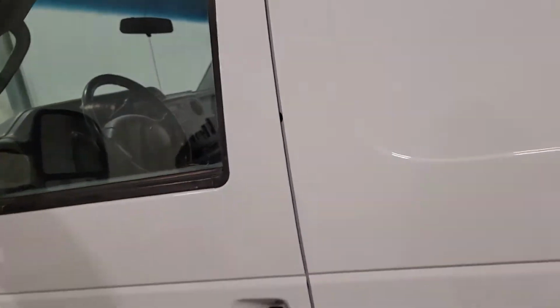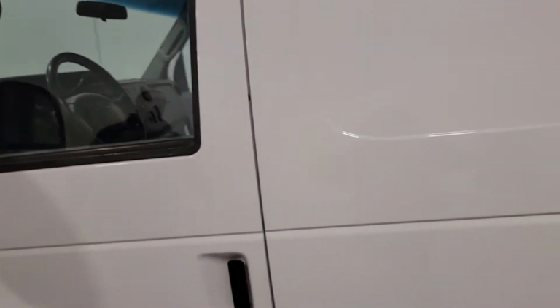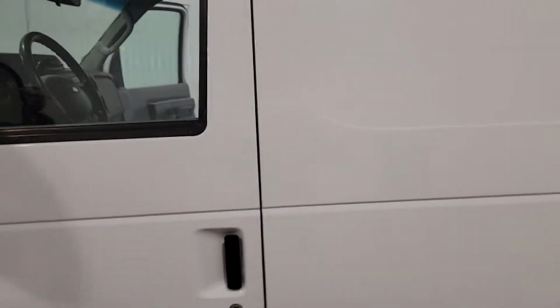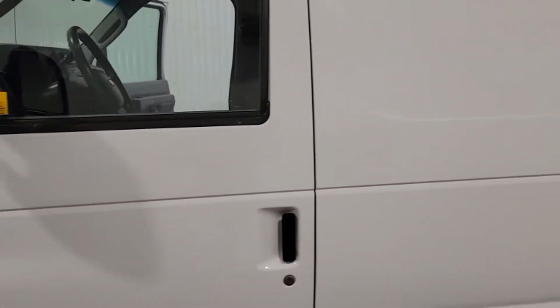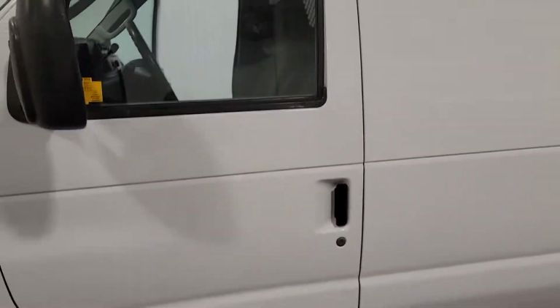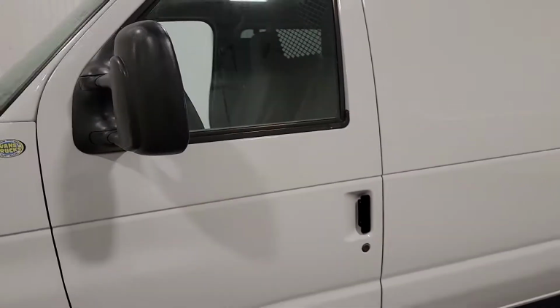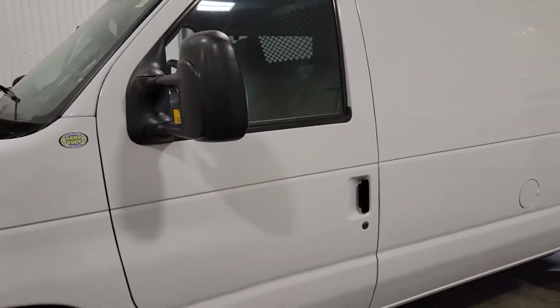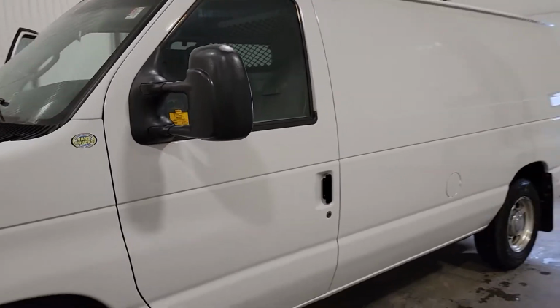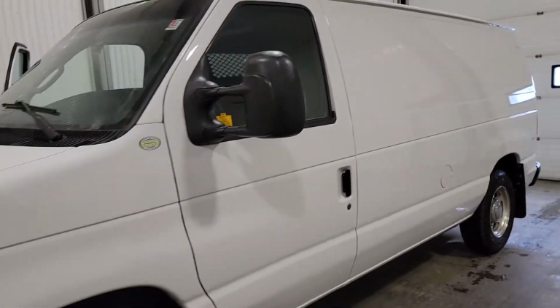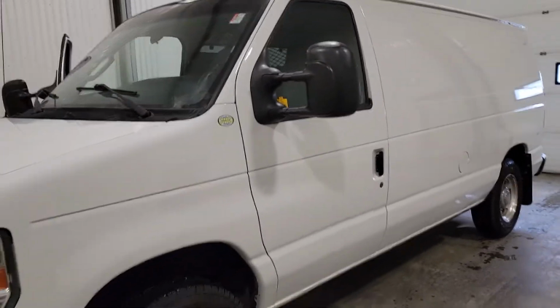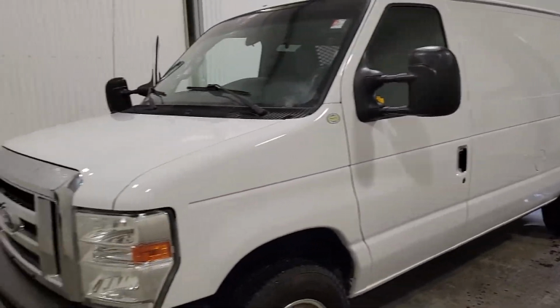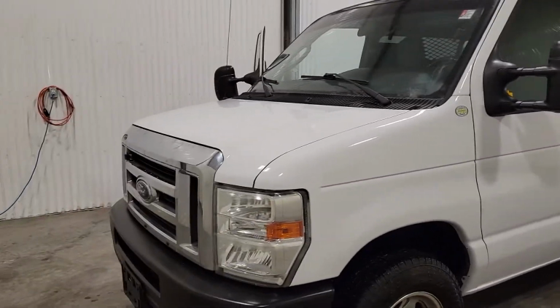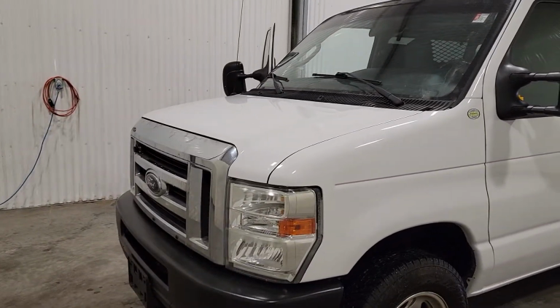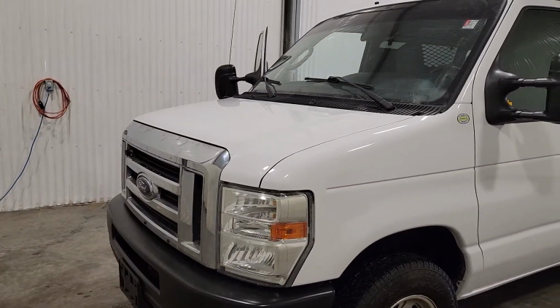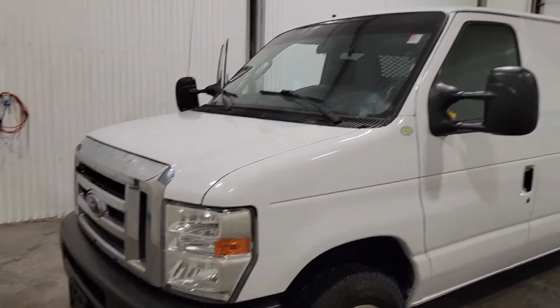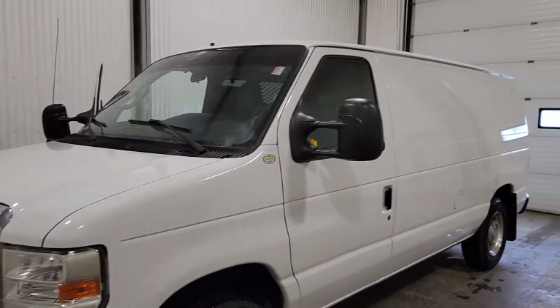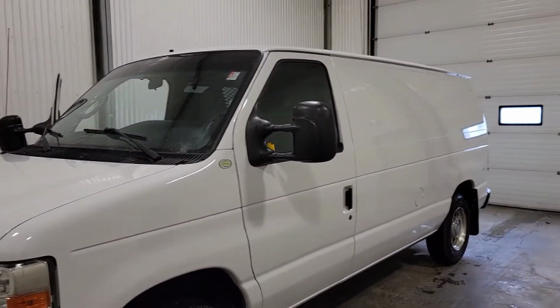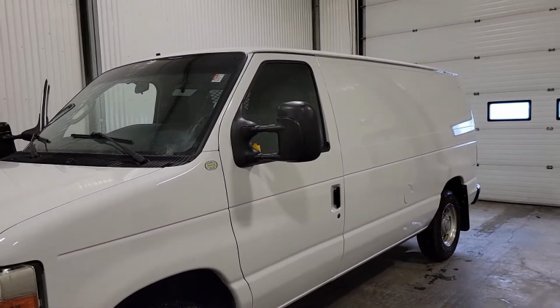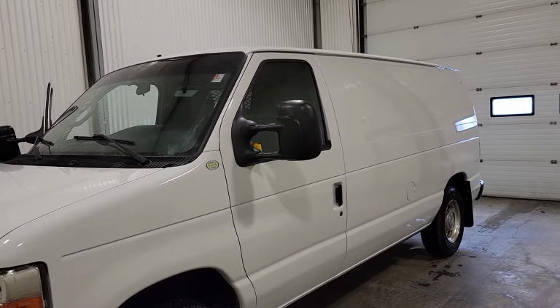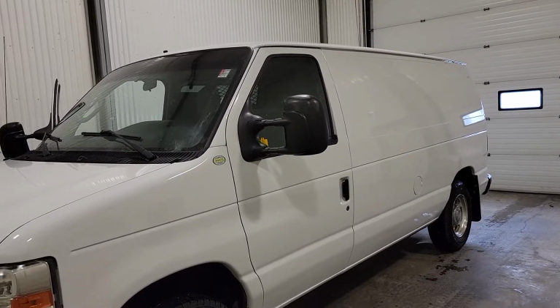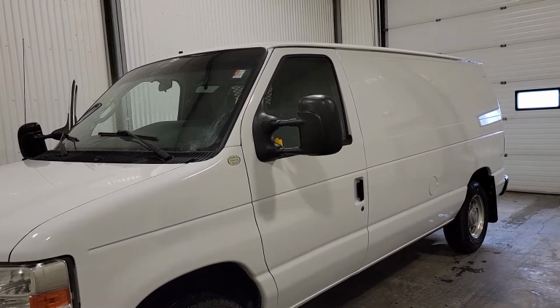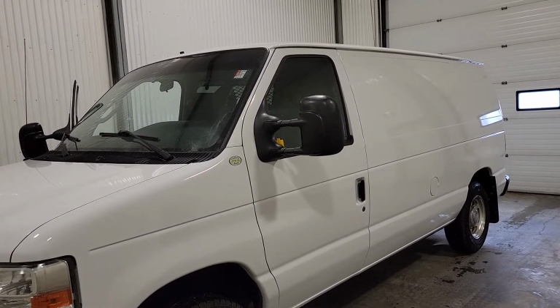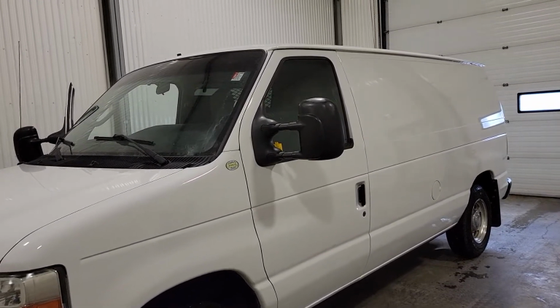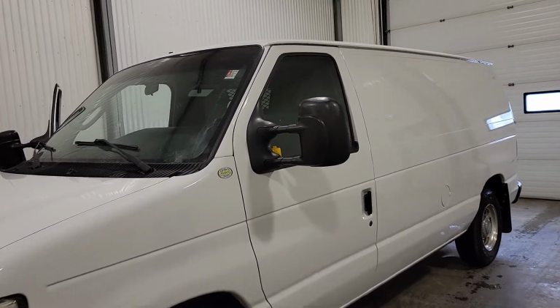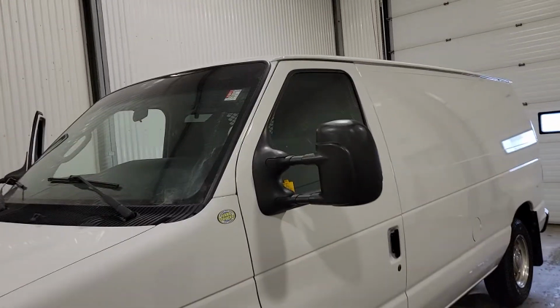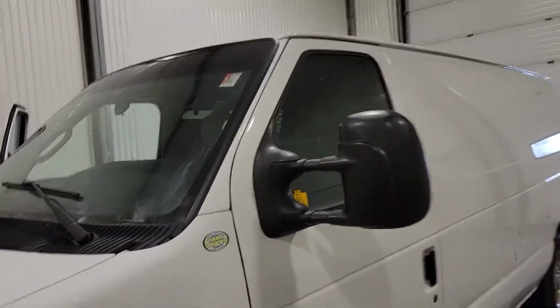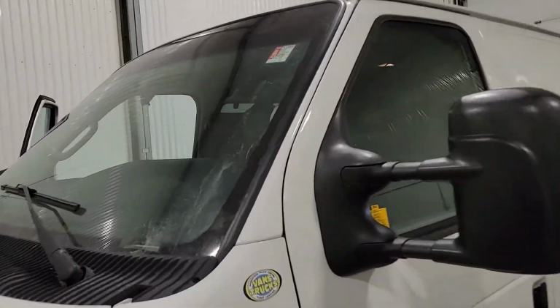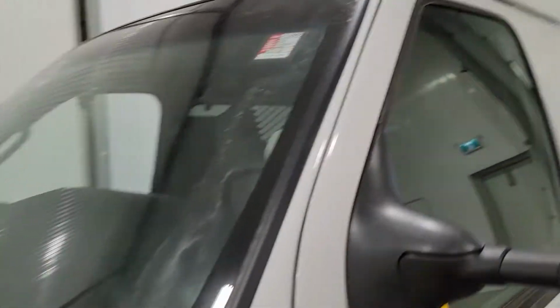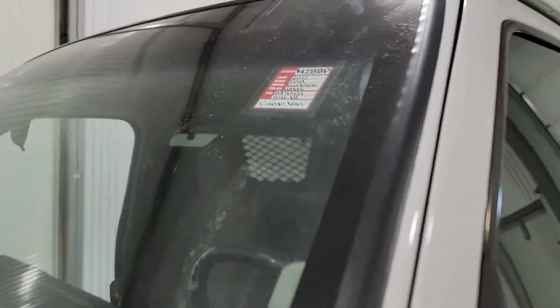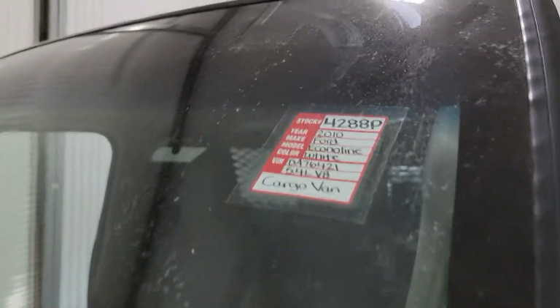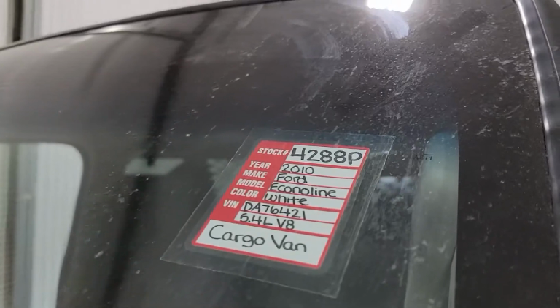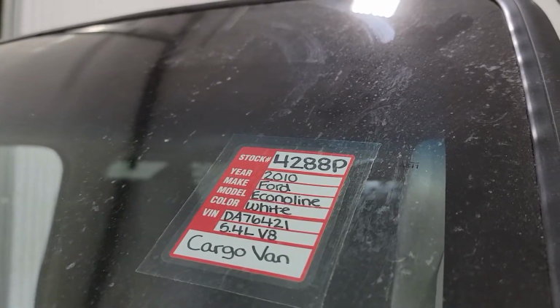The van is very nicely equipped and is all ready to go to work for your plumbing and heating, electrical company, contracting company, painting — whatever you might need a cargo van for. Again, this is stock number 4288, a 2010 Ford E150 cargo van. Welcome aboard!